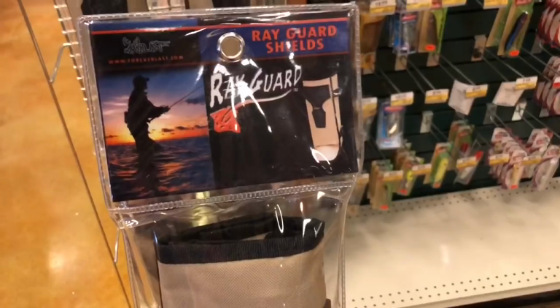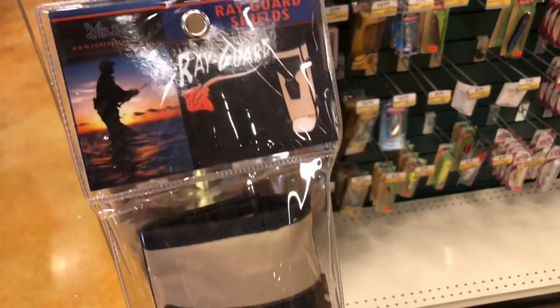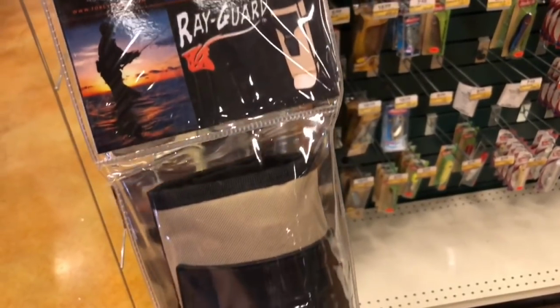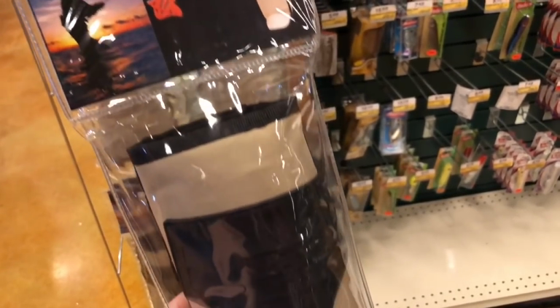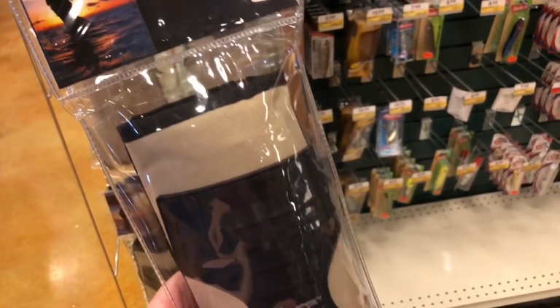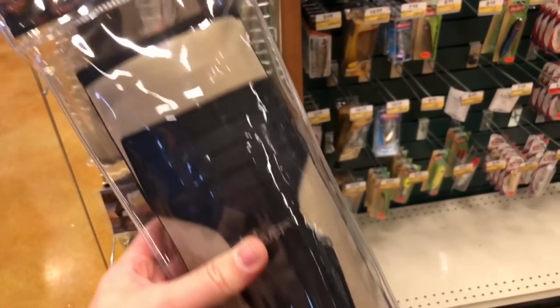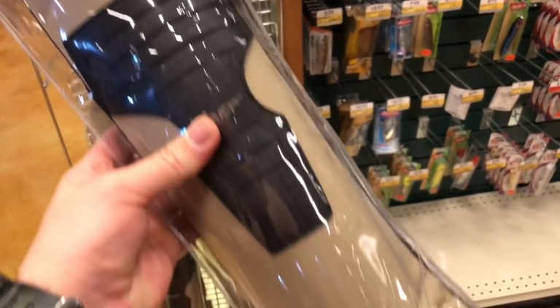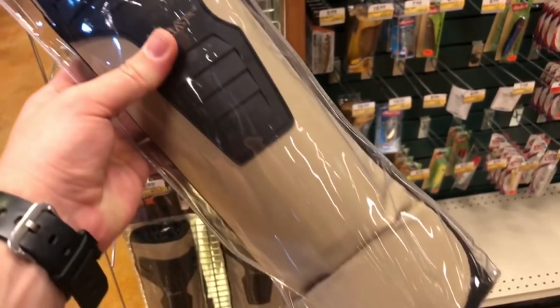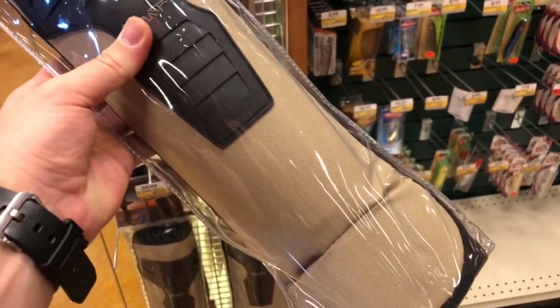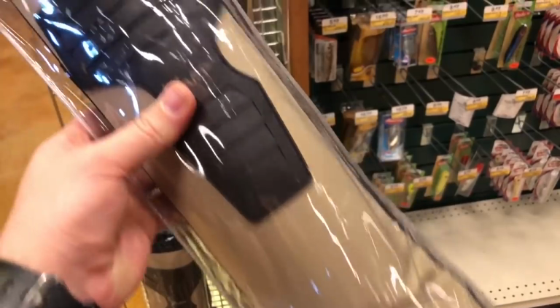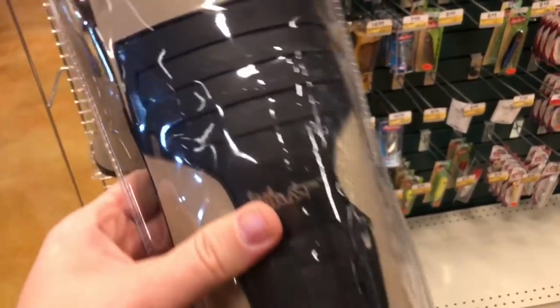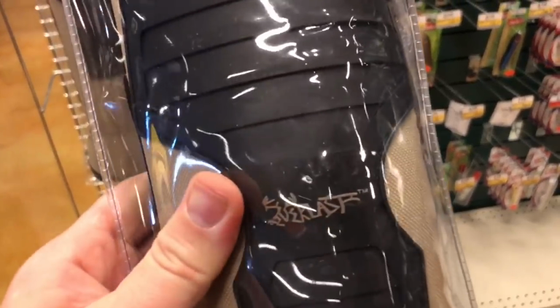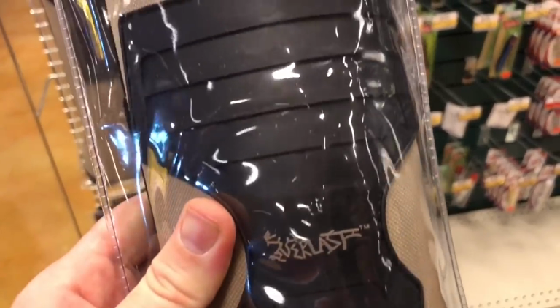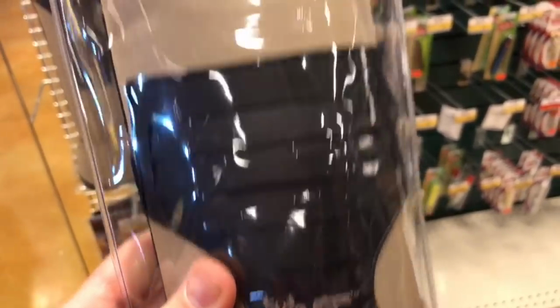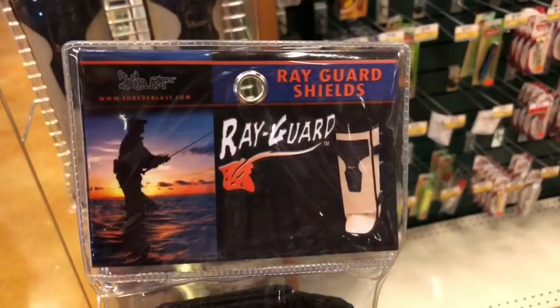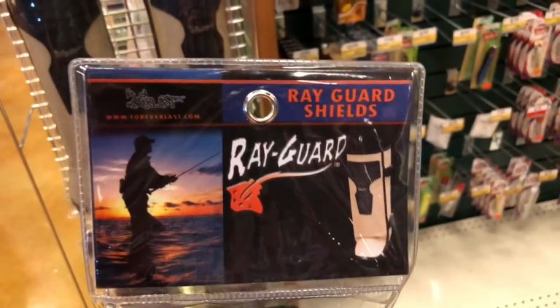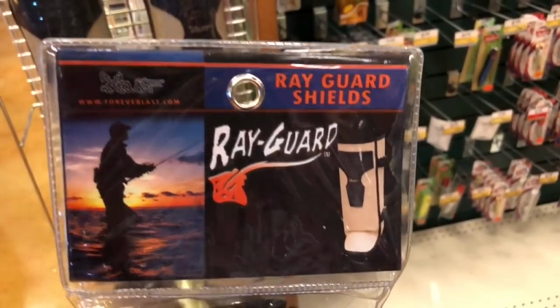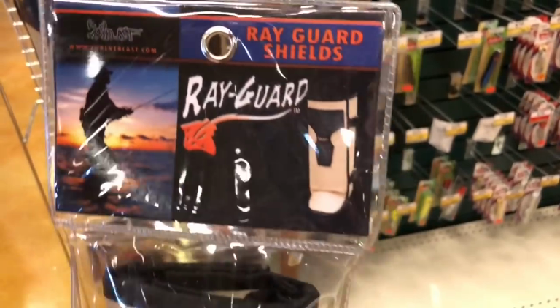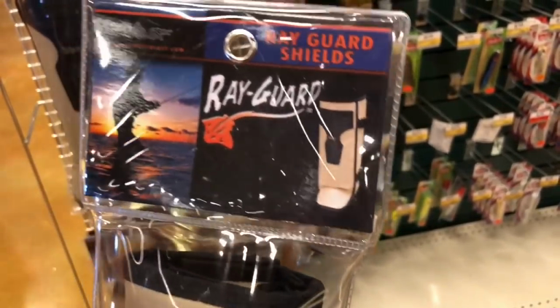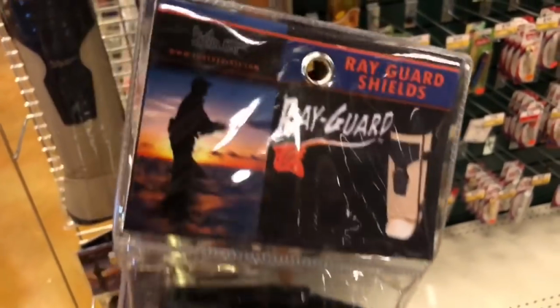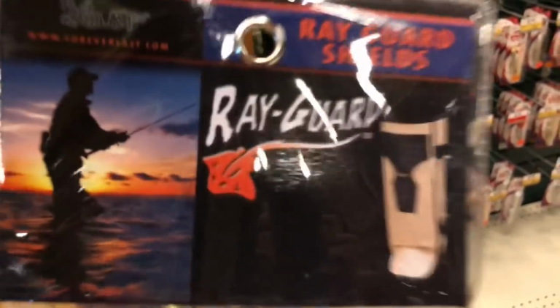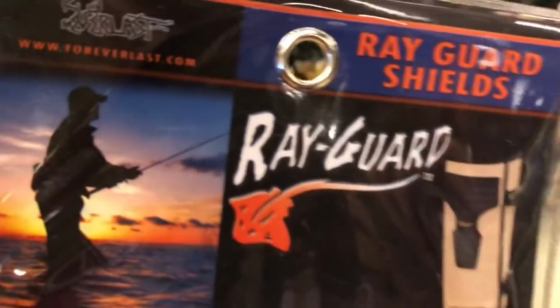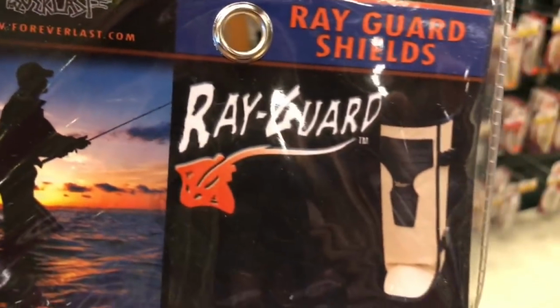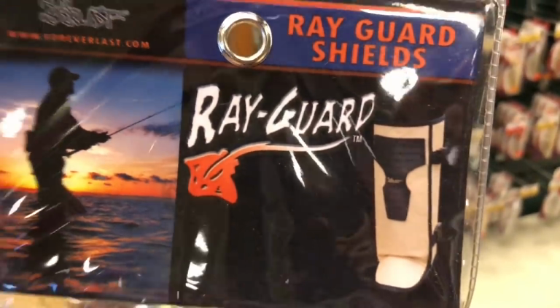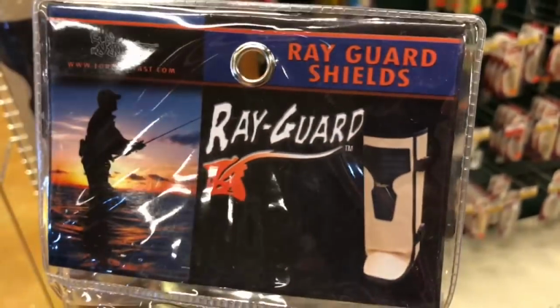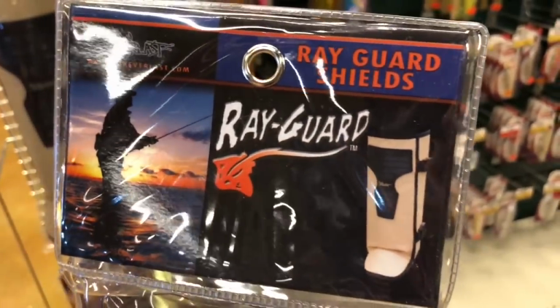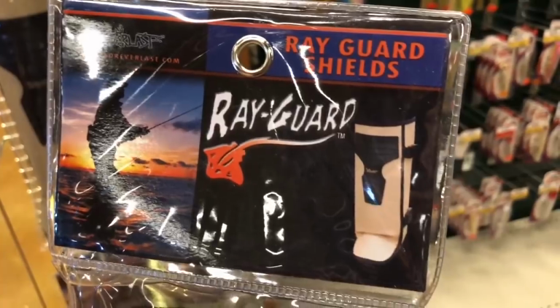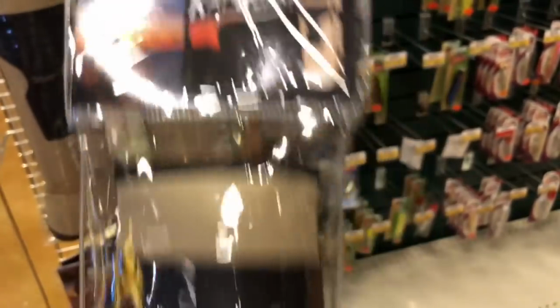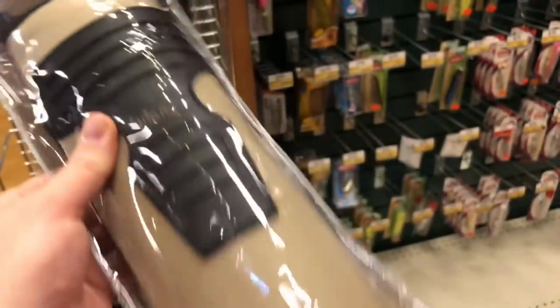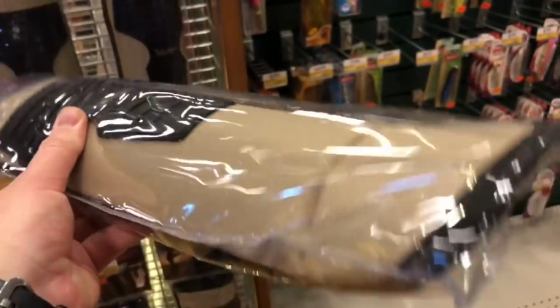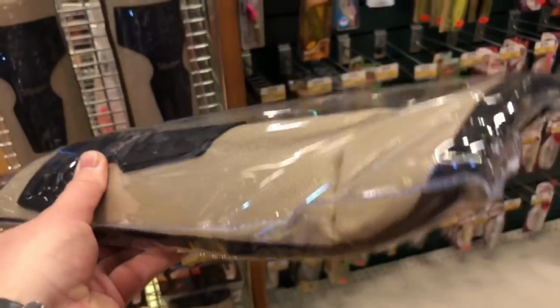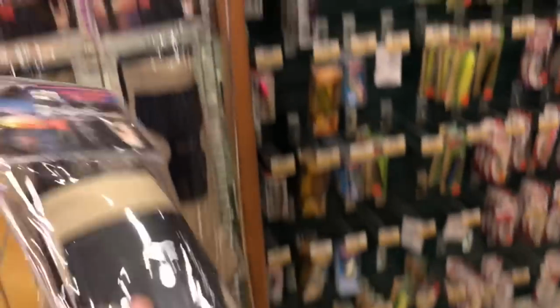If you're going to live in snake country, get some of these. These are ray guards — $10 to $20 cheaper than the snake gators, but they do the exact same thing and have the exact same inserts.